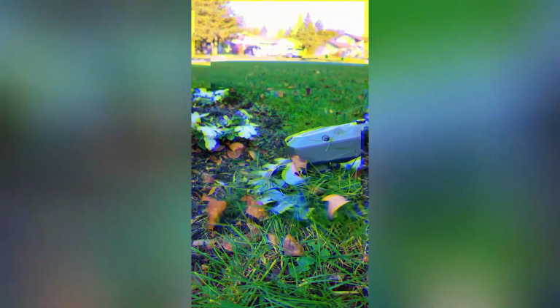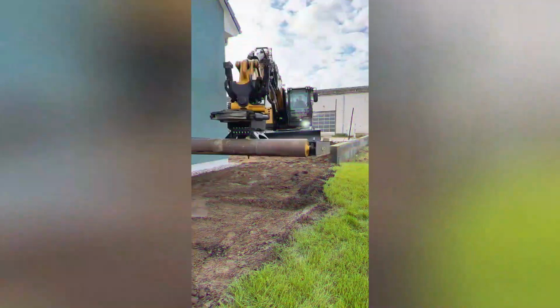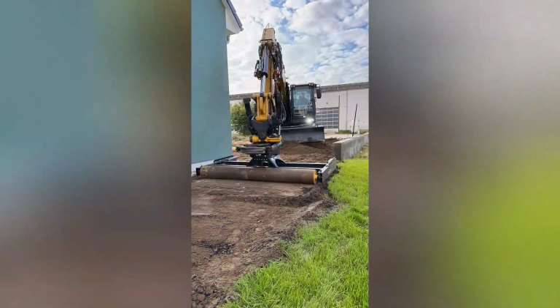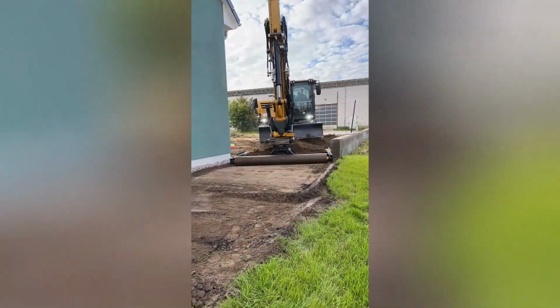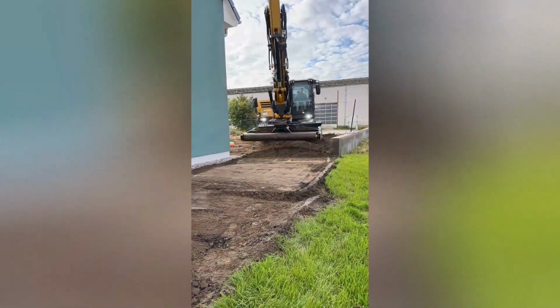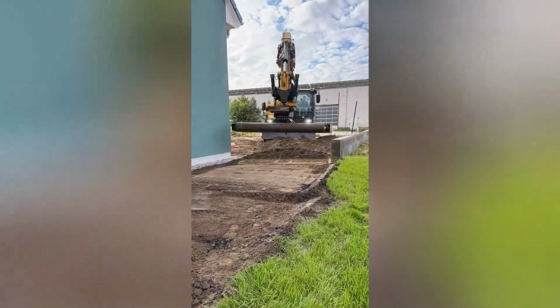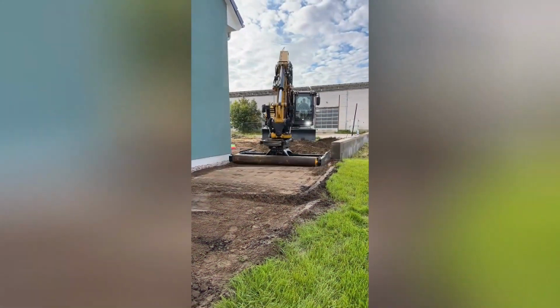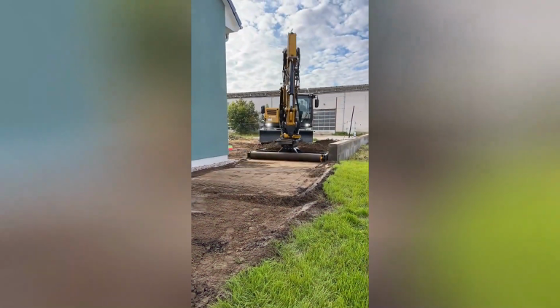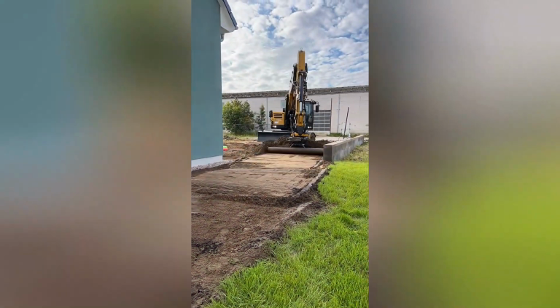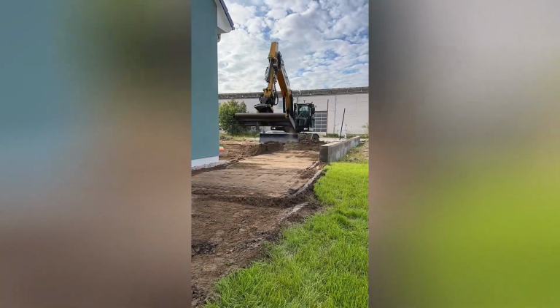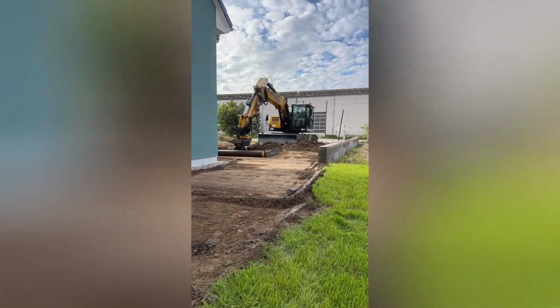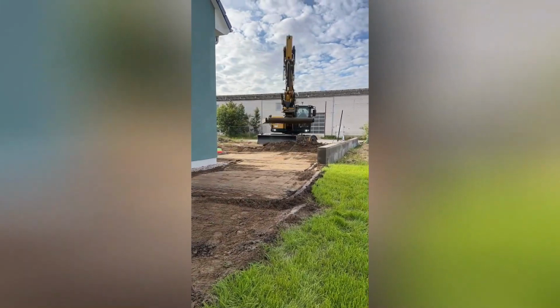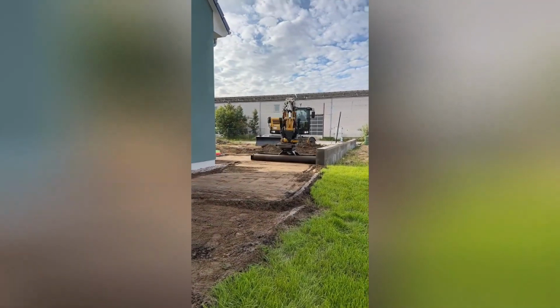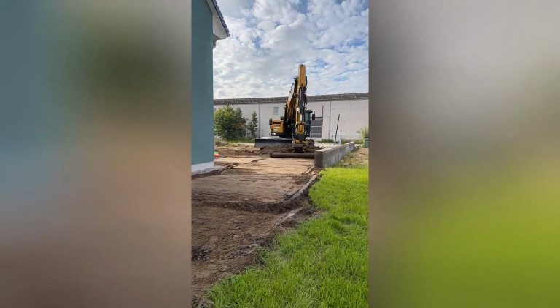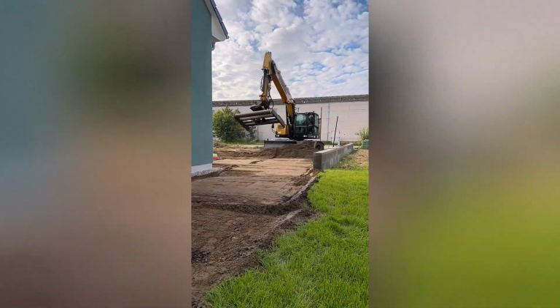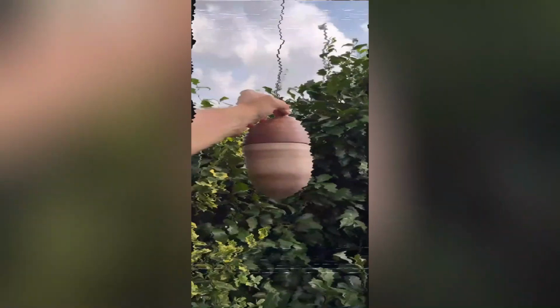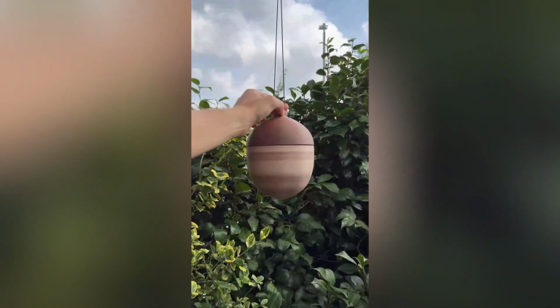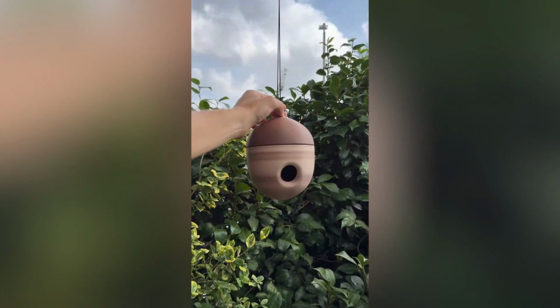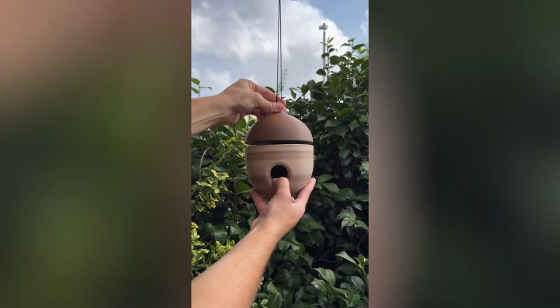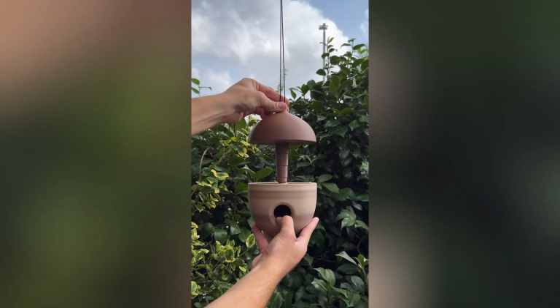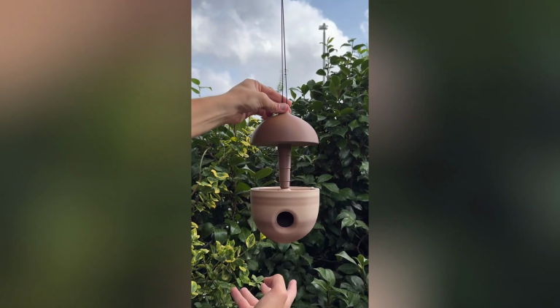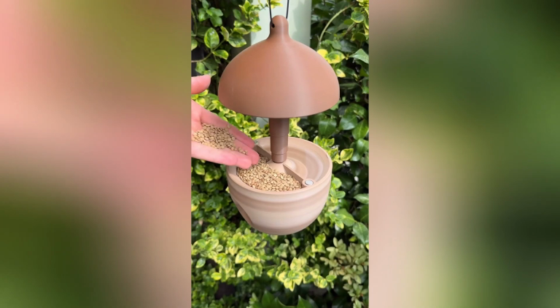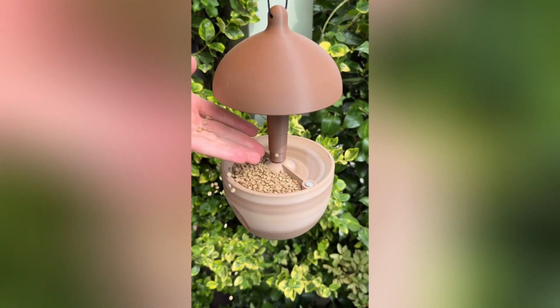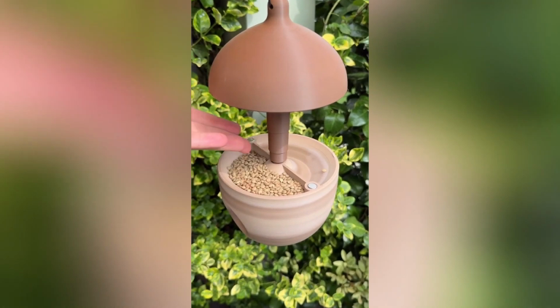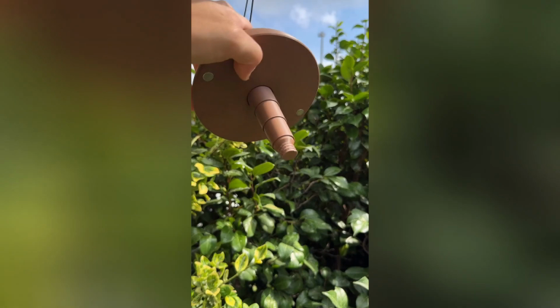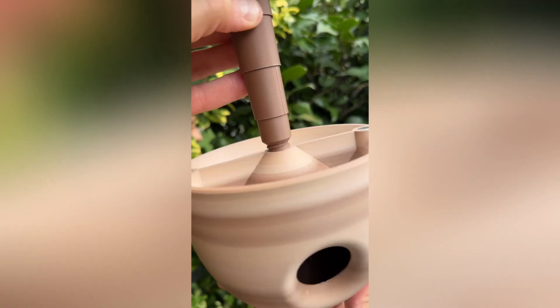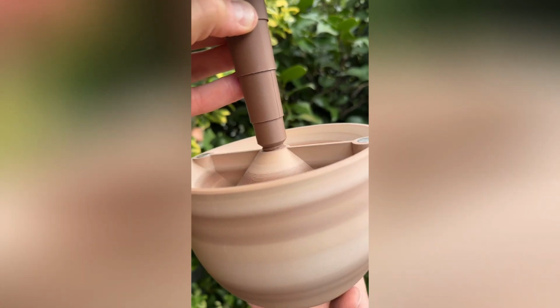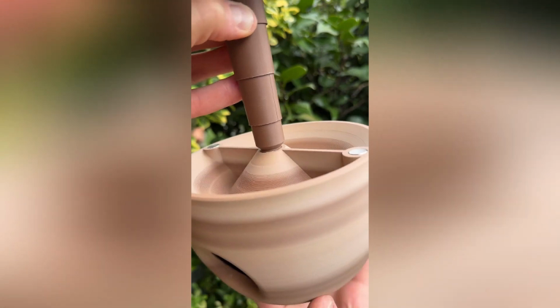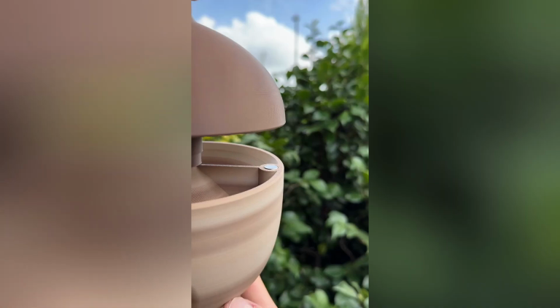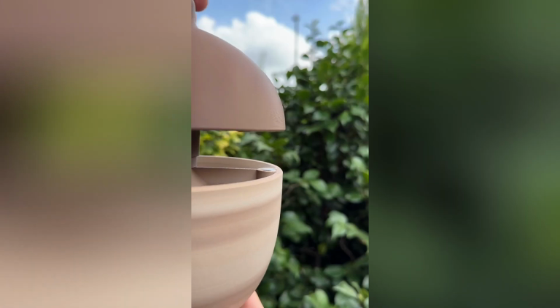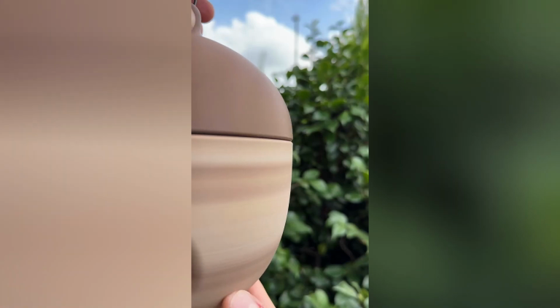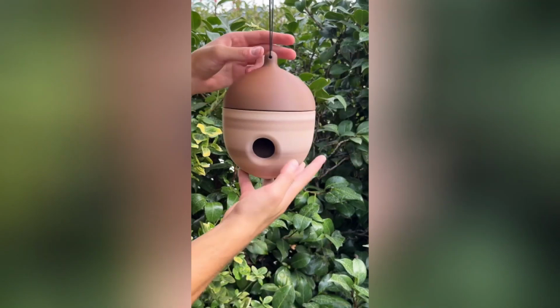The excavator, with its level attachment, is efficiently leveling the lawn. Acorn is a unique and eco-friendly birdhouse designed for both aesthetic appeal and functionality.